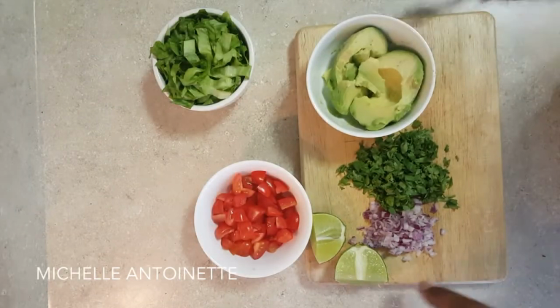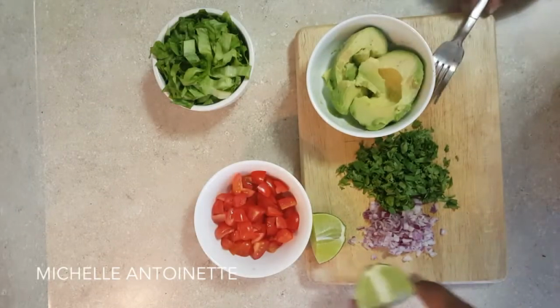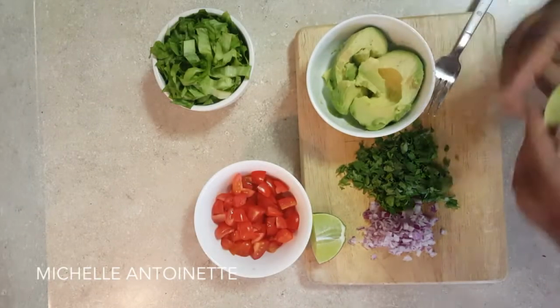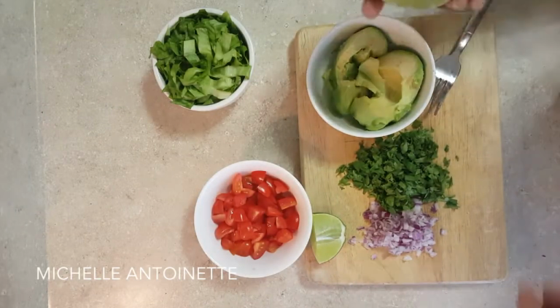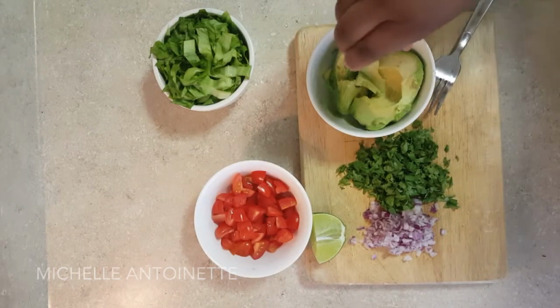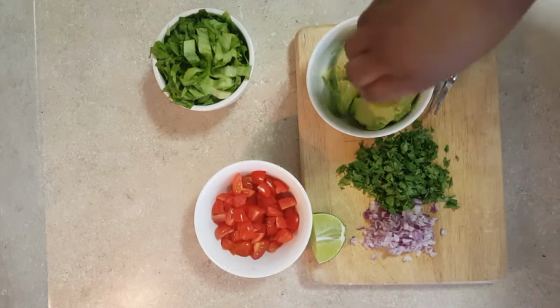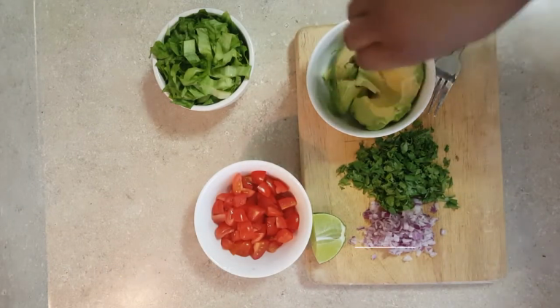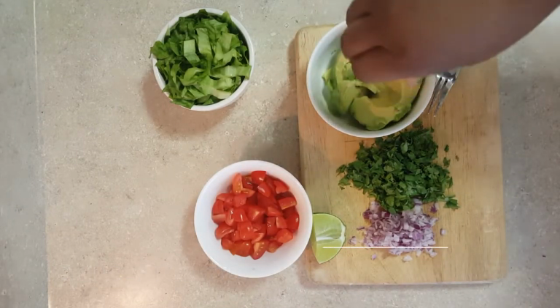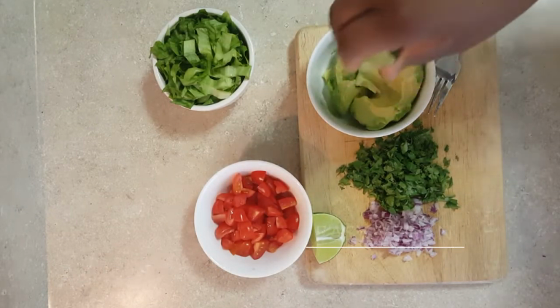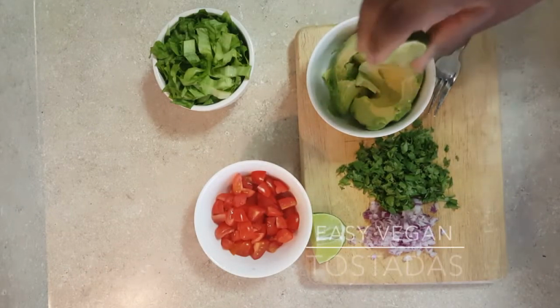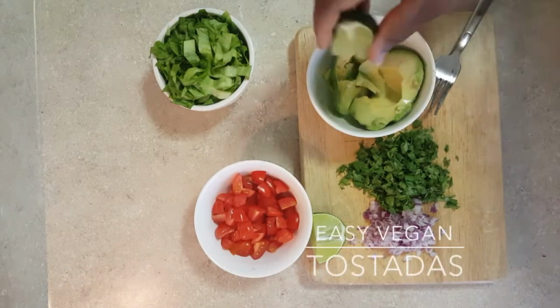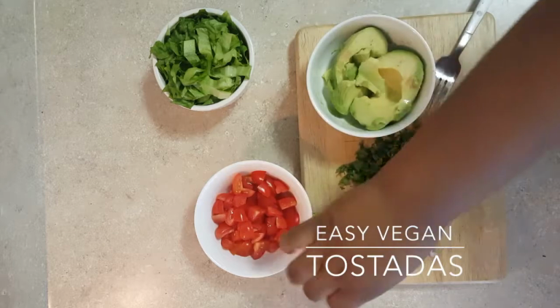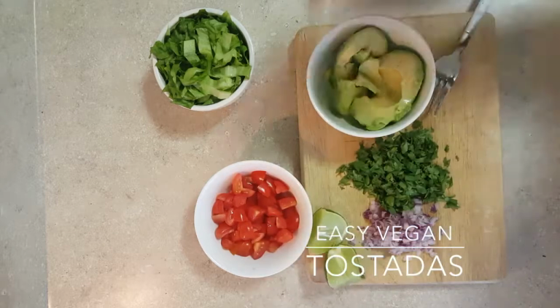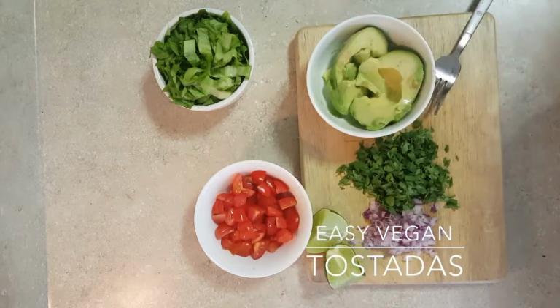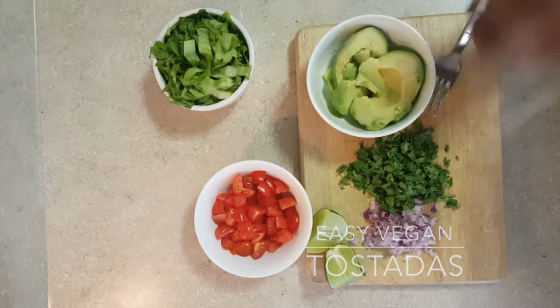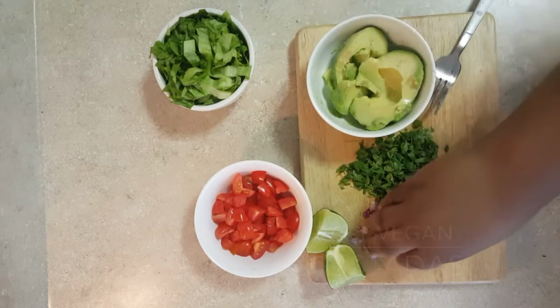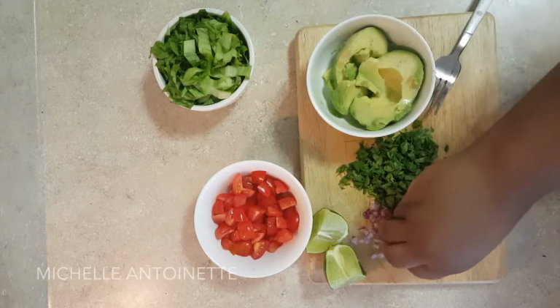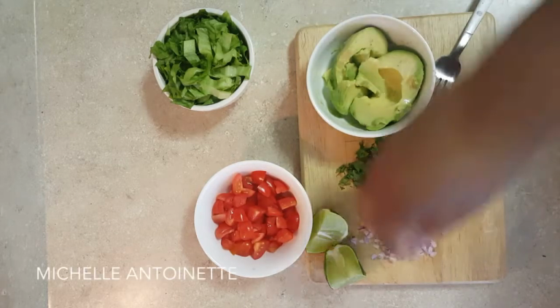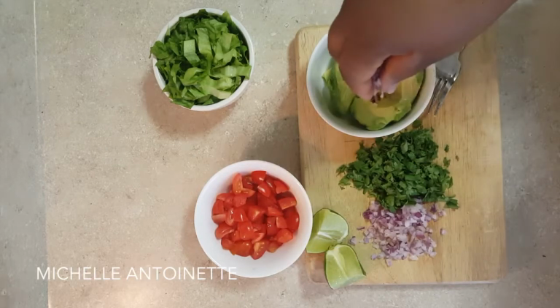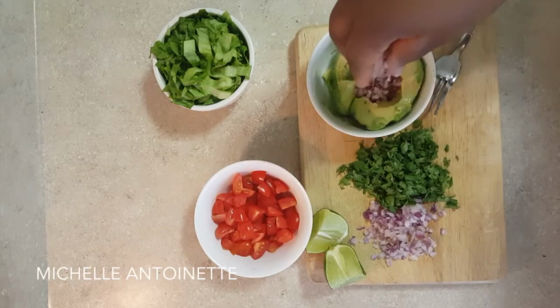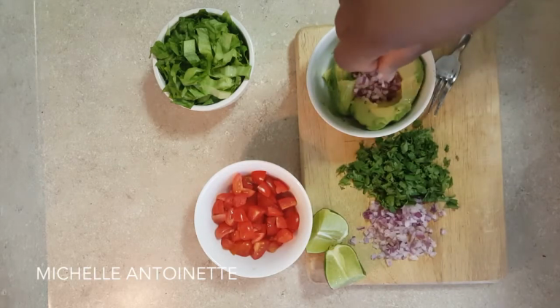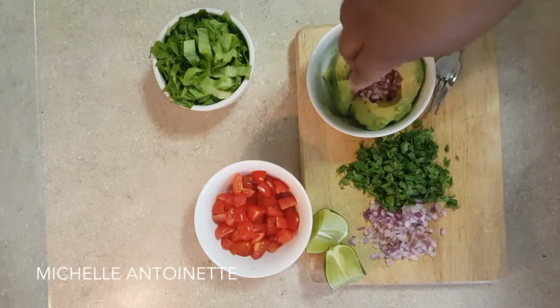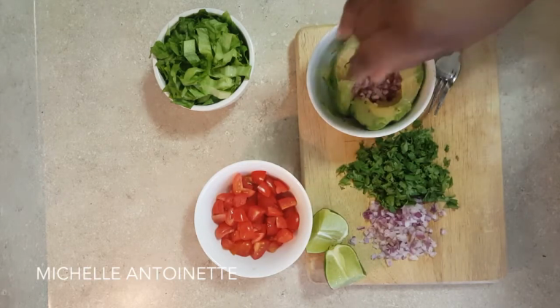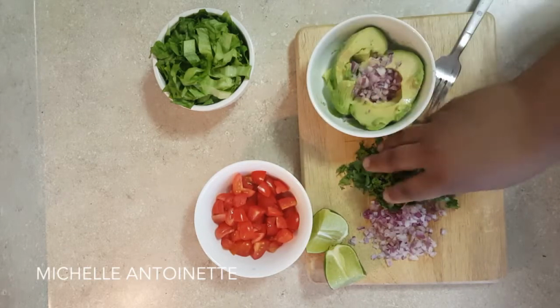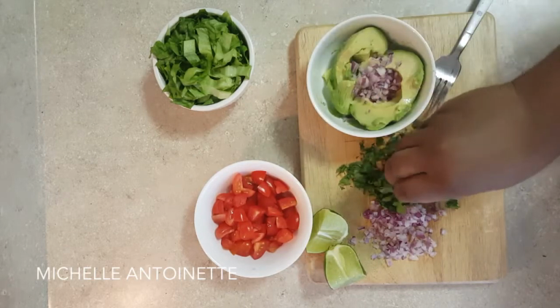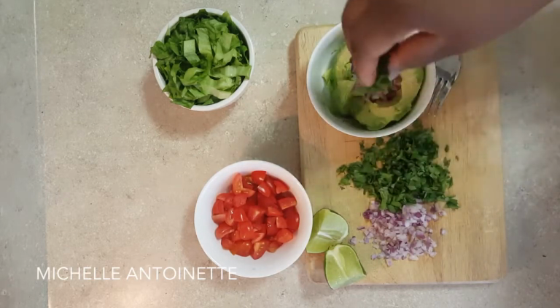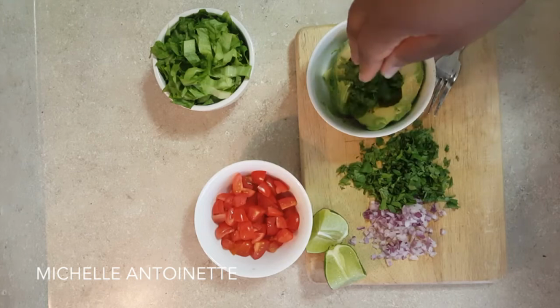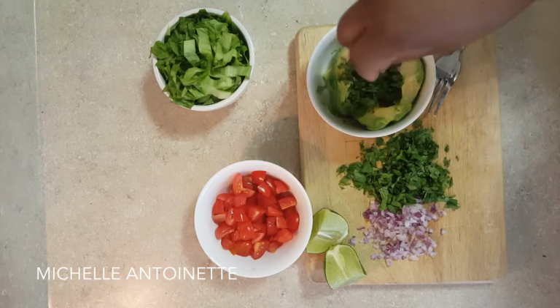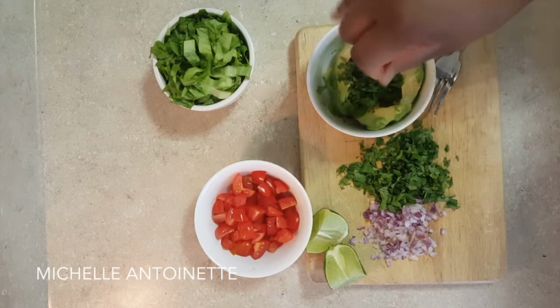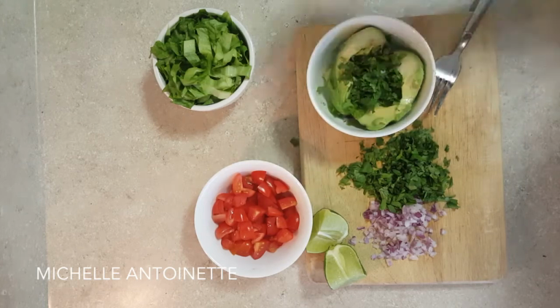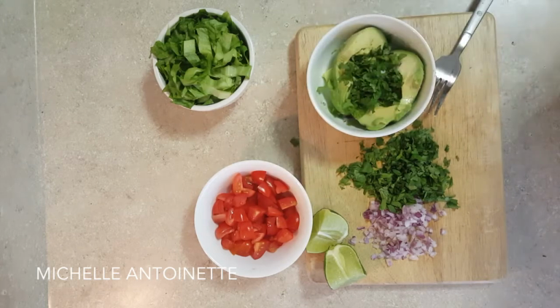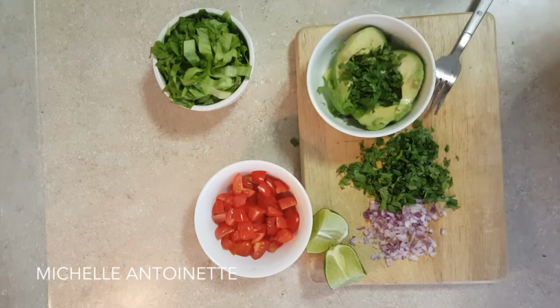Hi you guys, I thought I would come and show you a really quick recipe. This is my go-to for vegan tostadas. We're gonna start off by making our guacamole and it's really simple — you just take an avocado, finely chopped red onion, and cilantro.